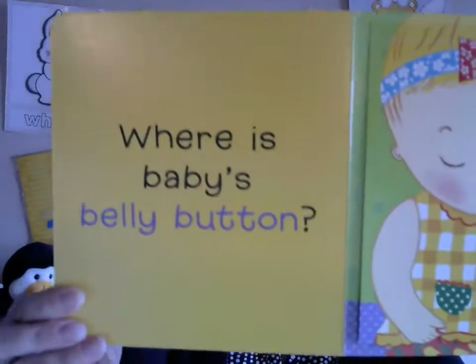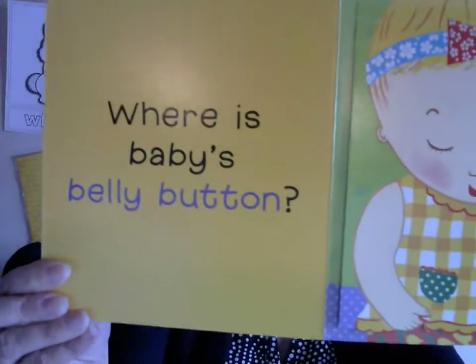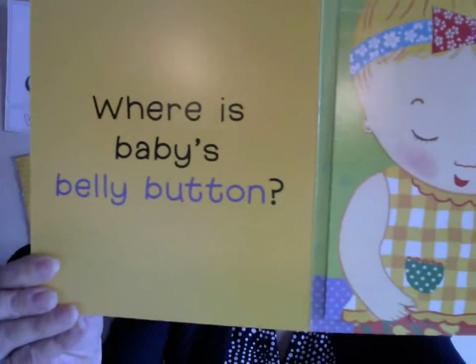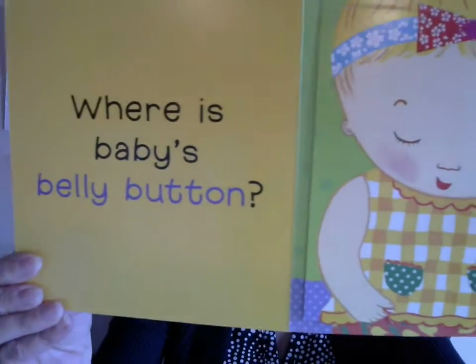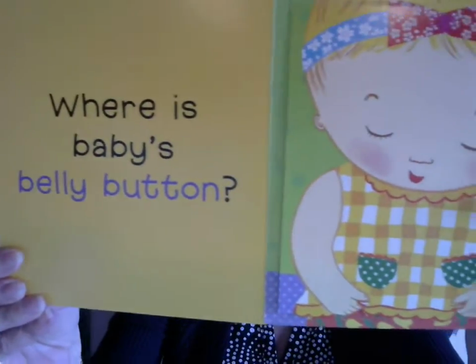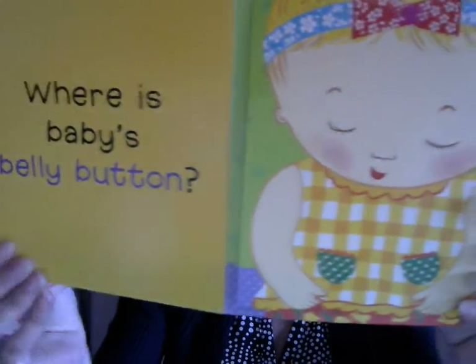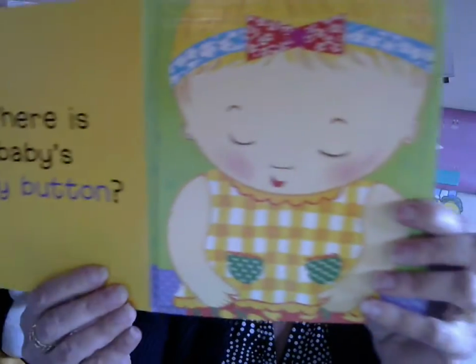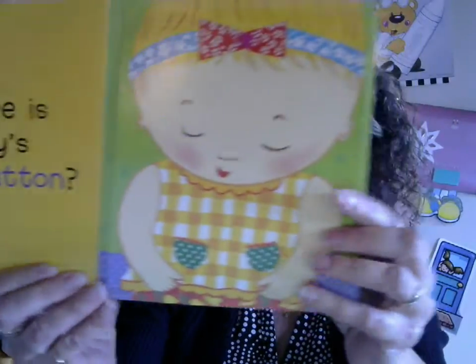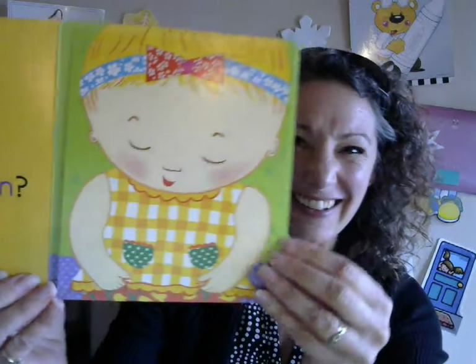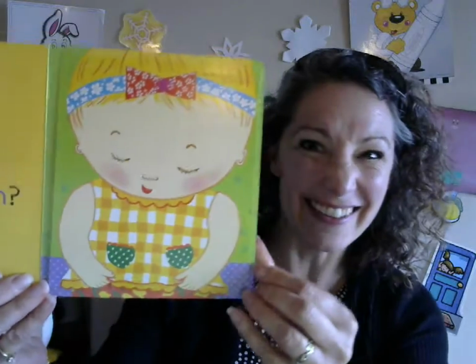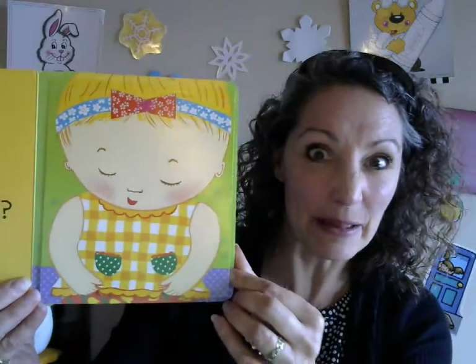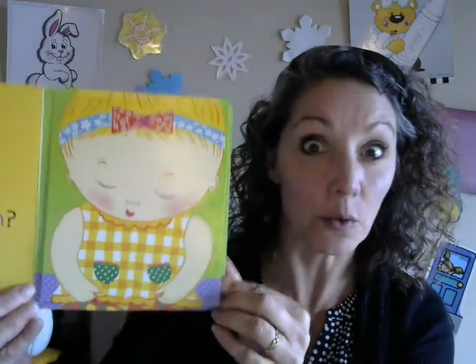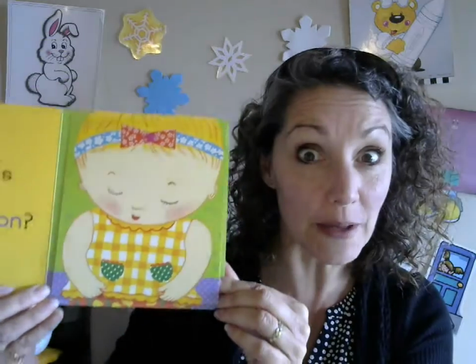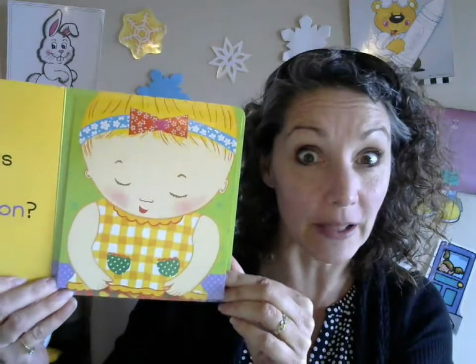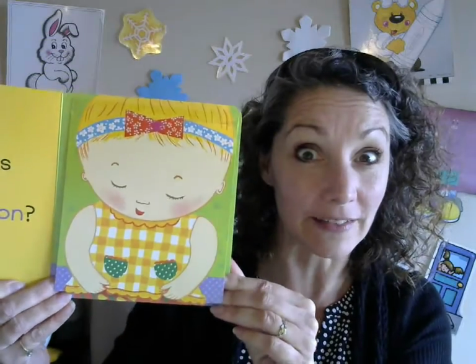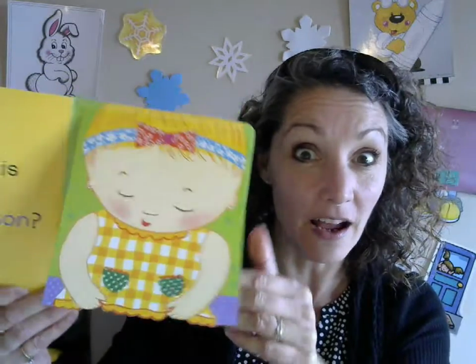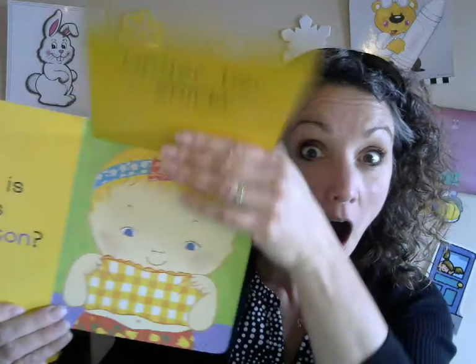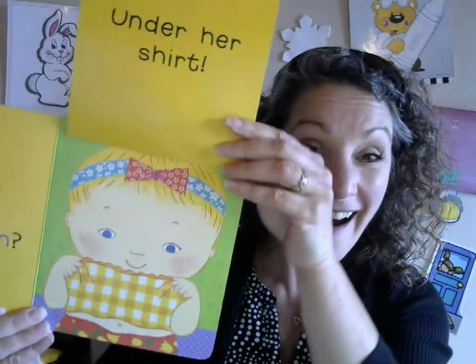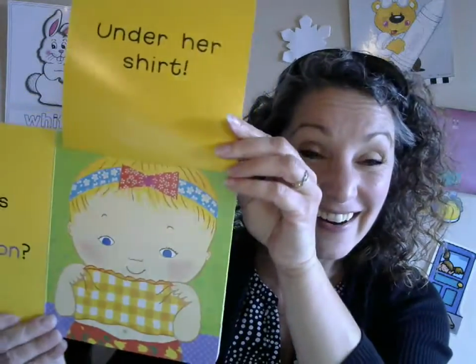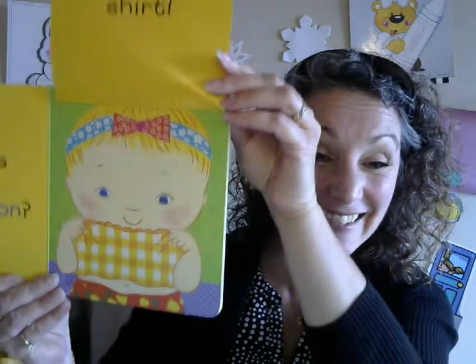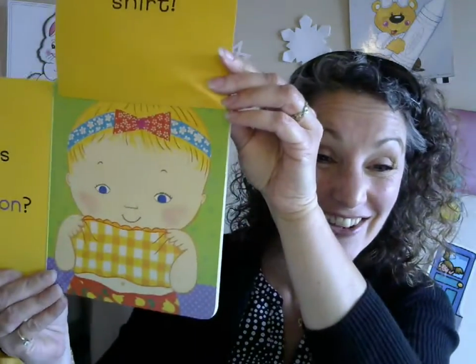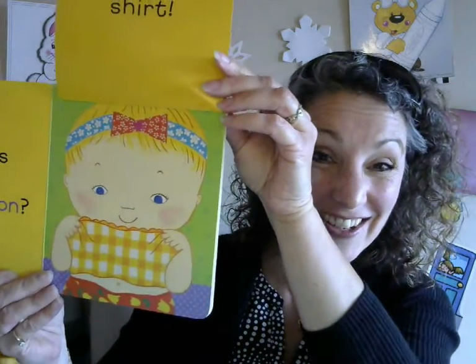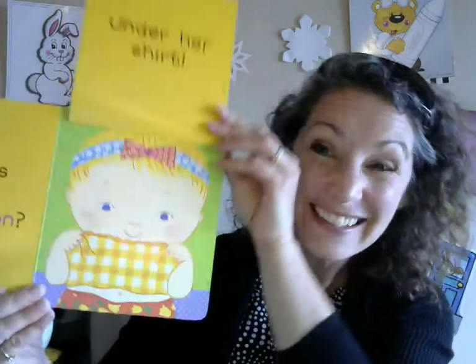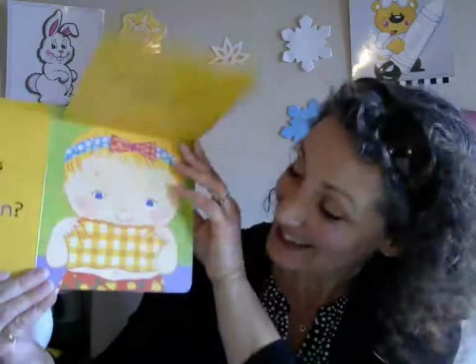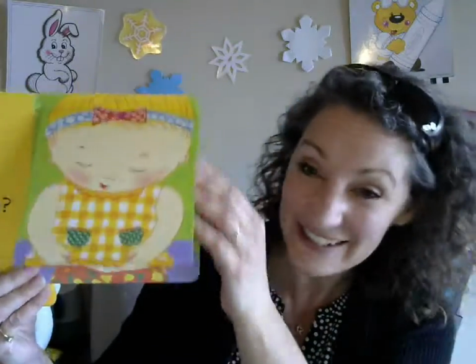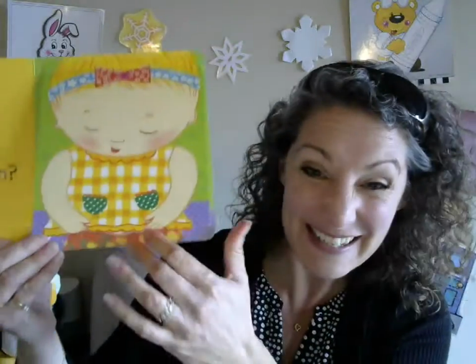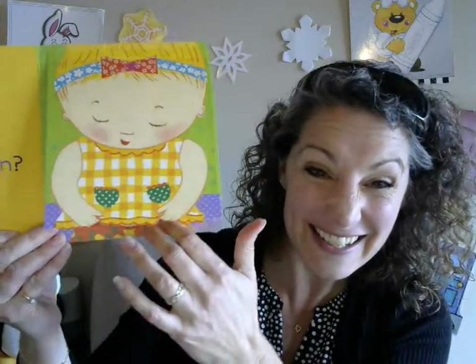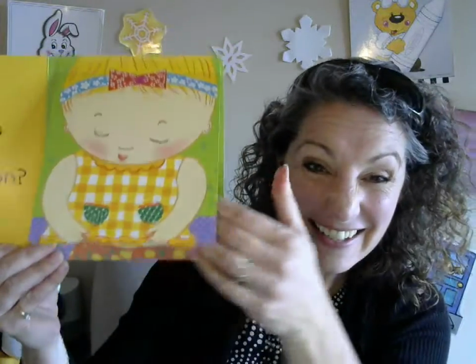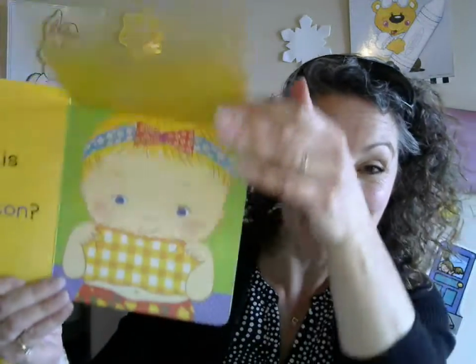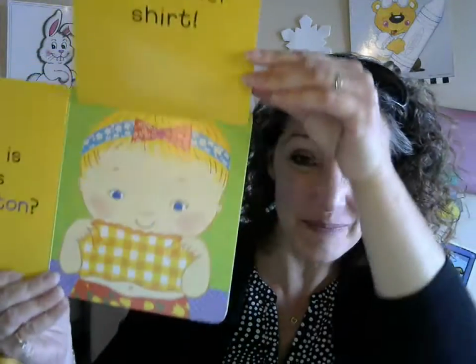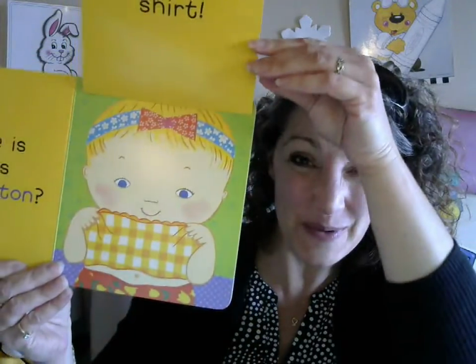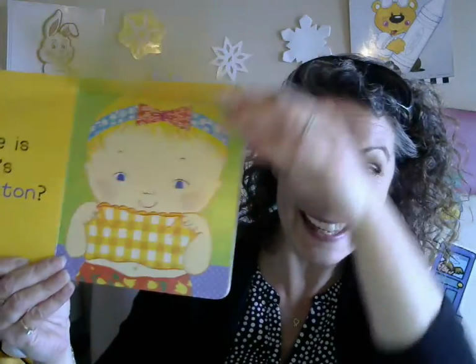Where is baby's belly button? Where's your belly button? Ready? There it is — under her shirt! Tickle her tummy, tickle tickle tickle! Peekaboo belly button!